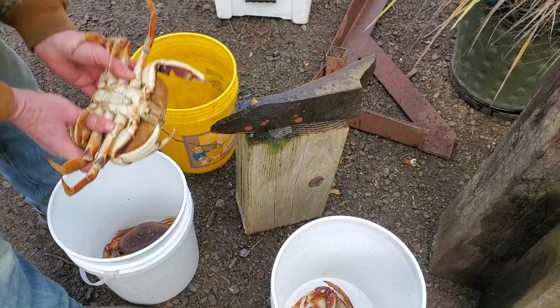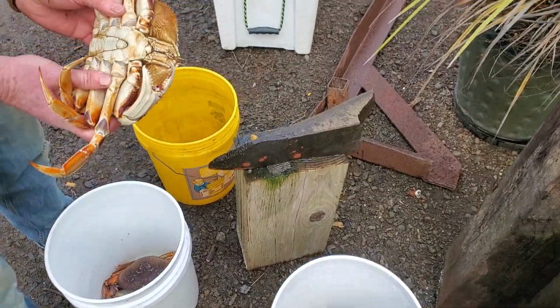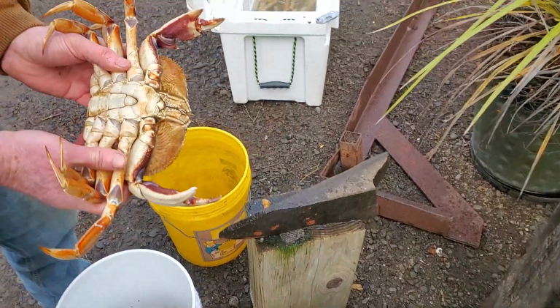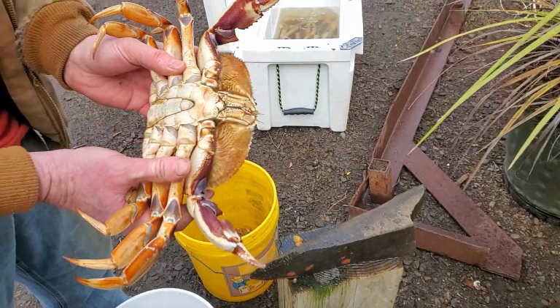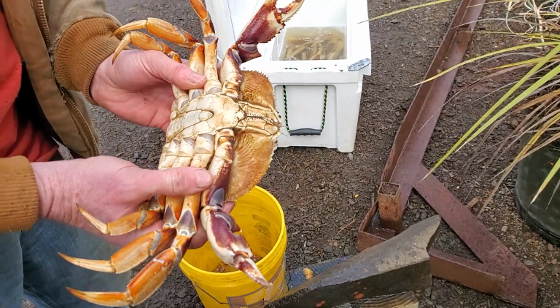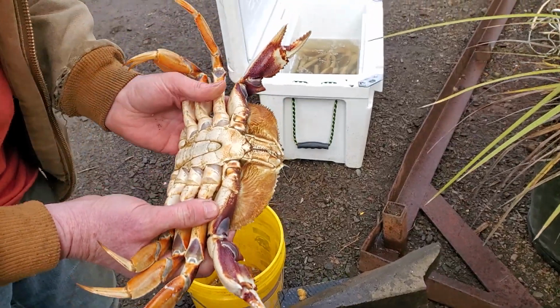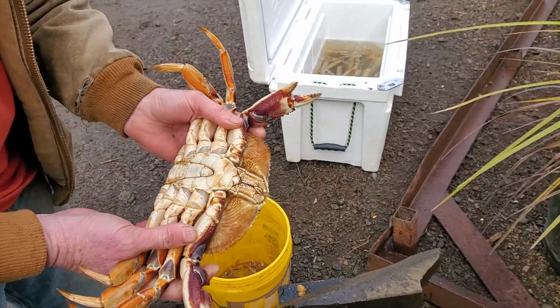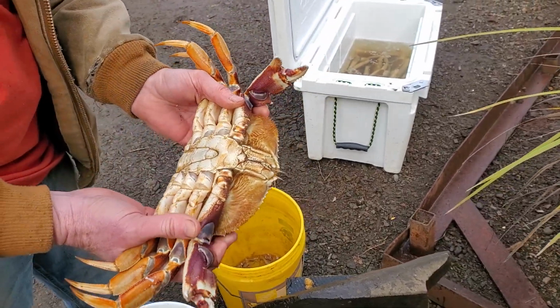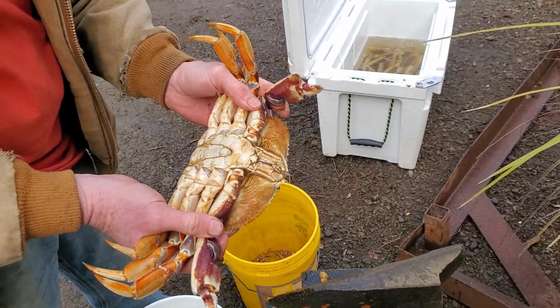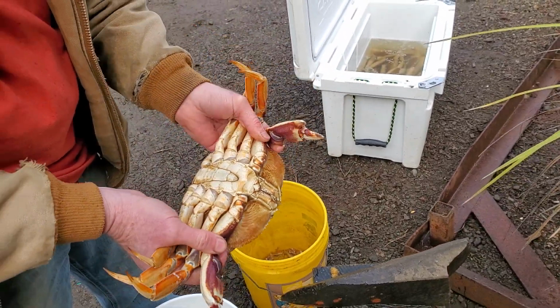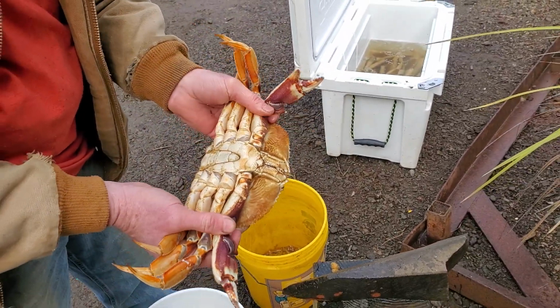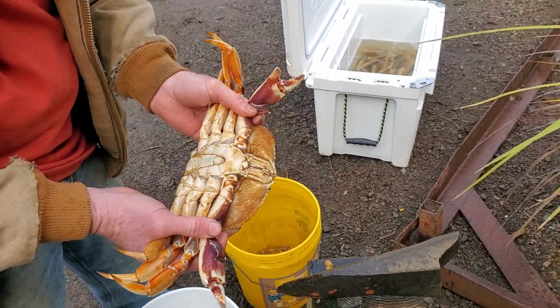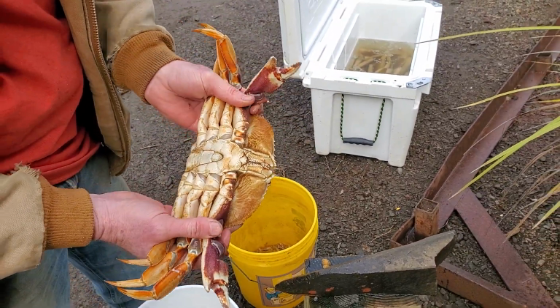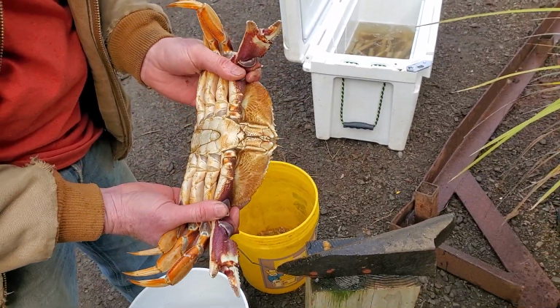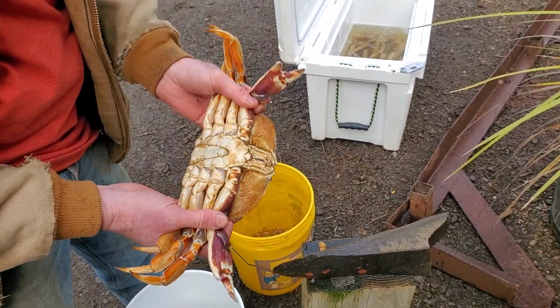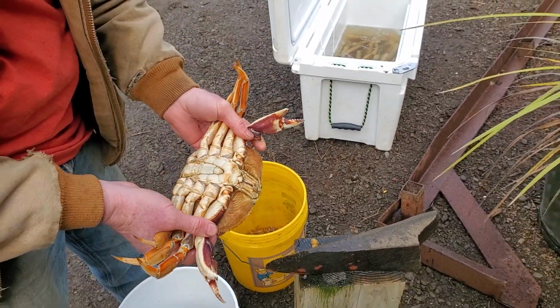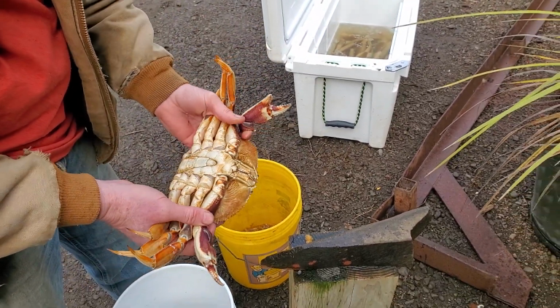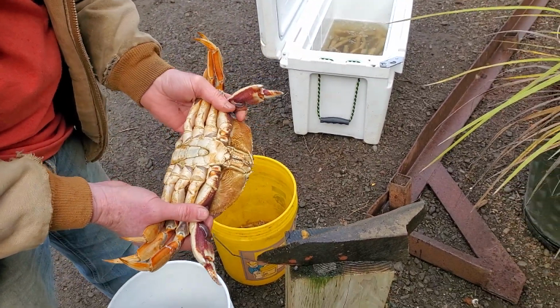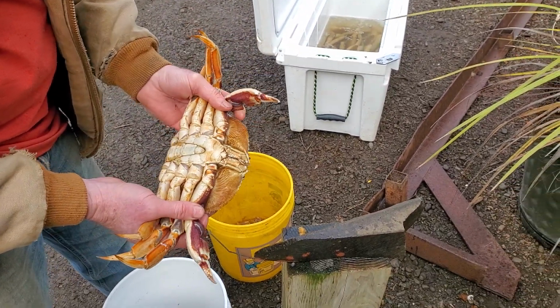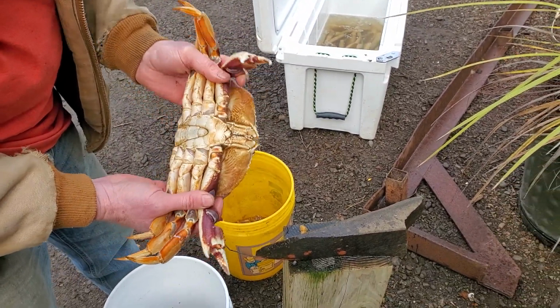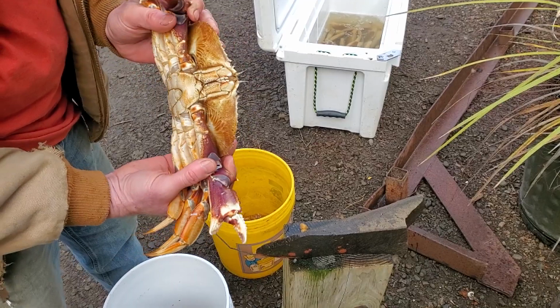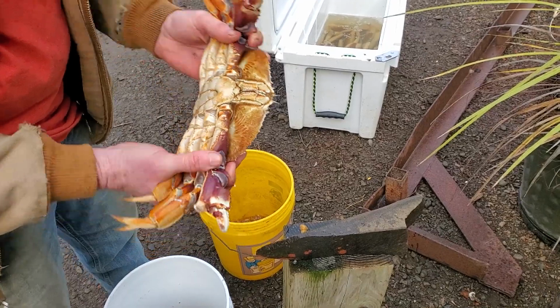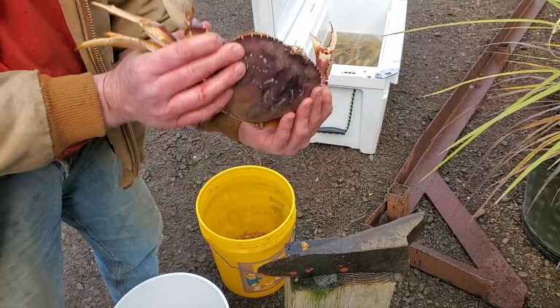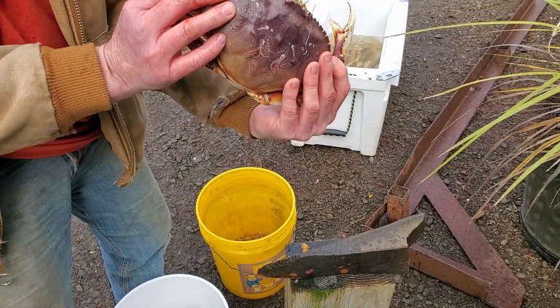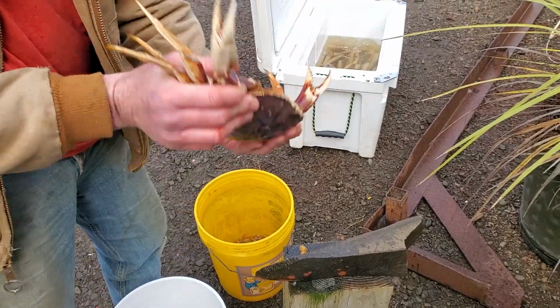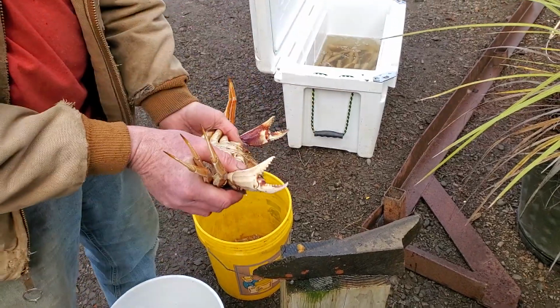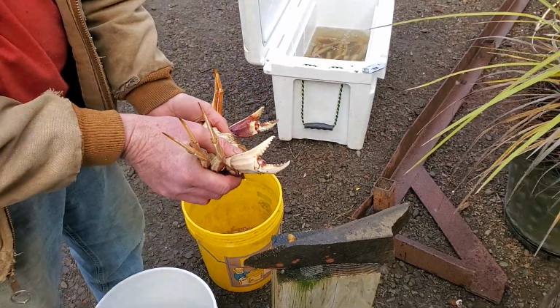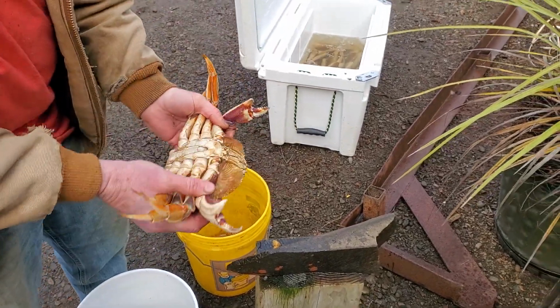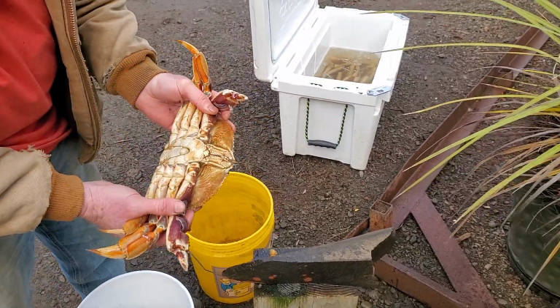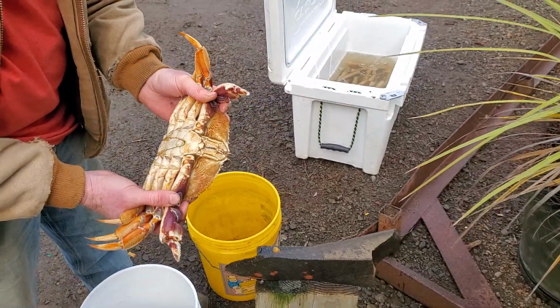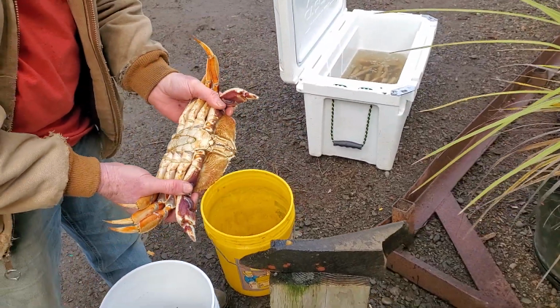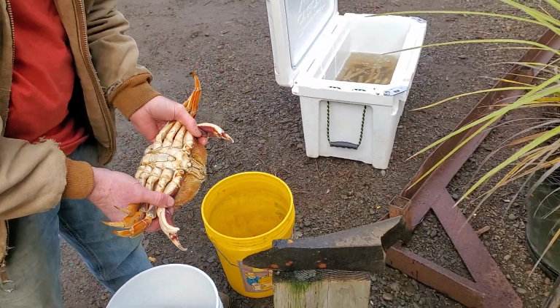So this is how you anvil a crab. It's a fast way of cleaning the crab and having the best flavor inside. These are Dungeness. Gotta be careful — they're pinchers. They can take a finger off.